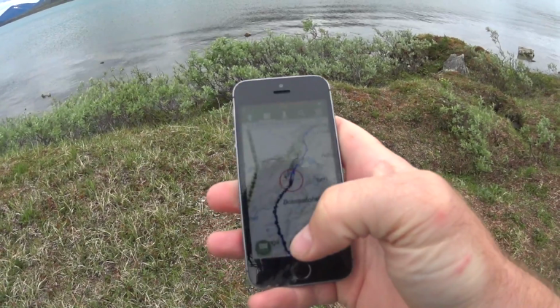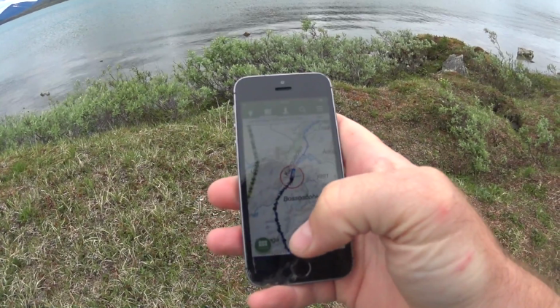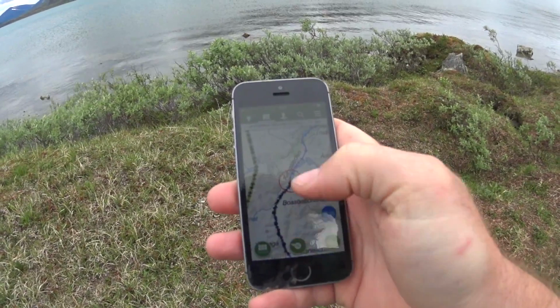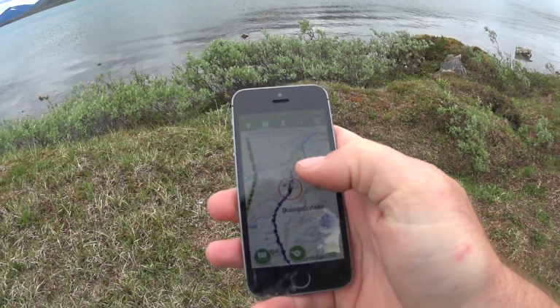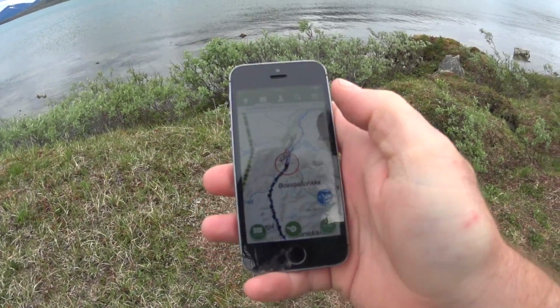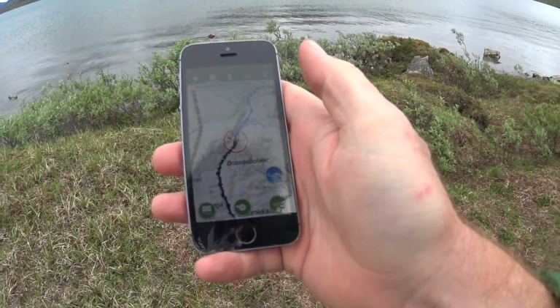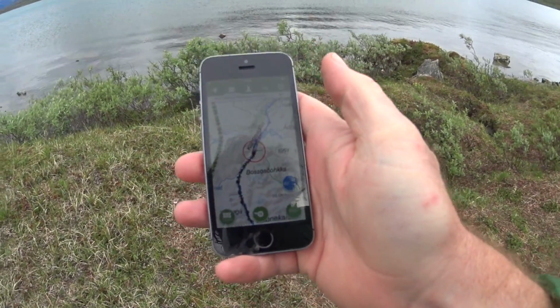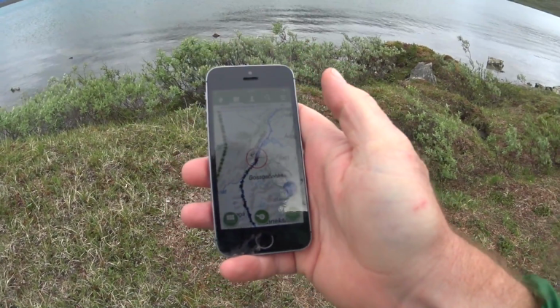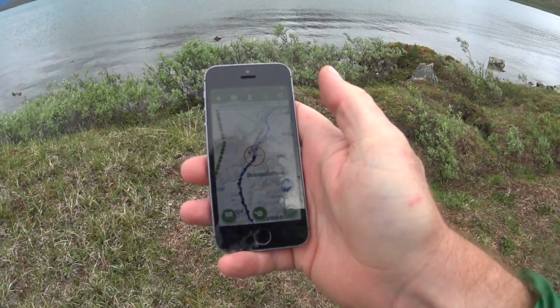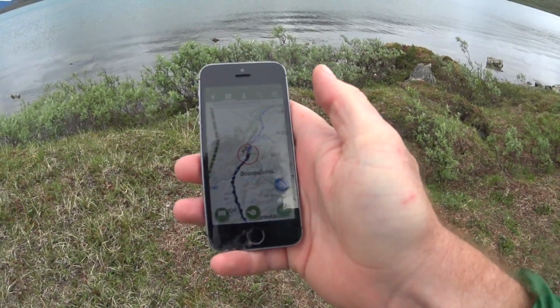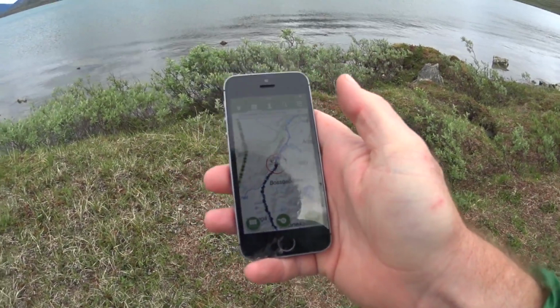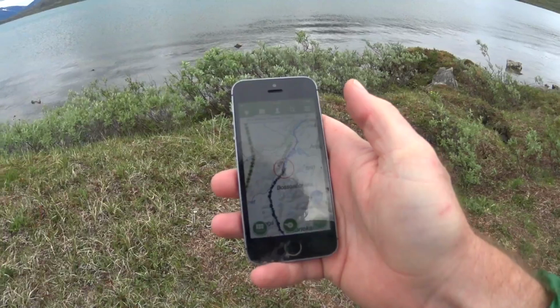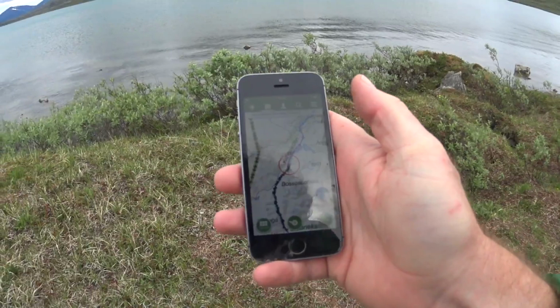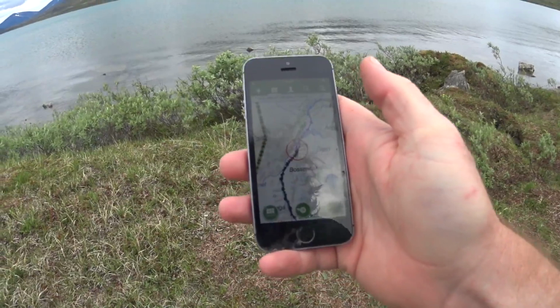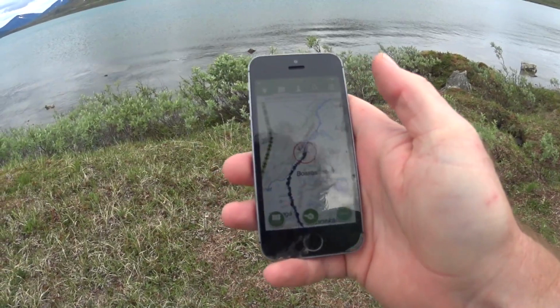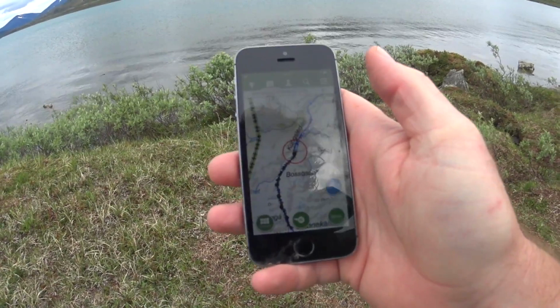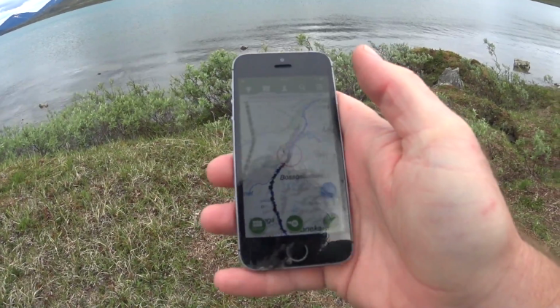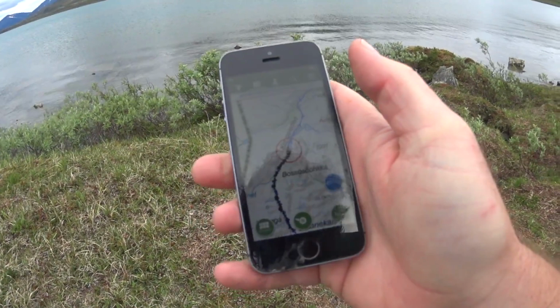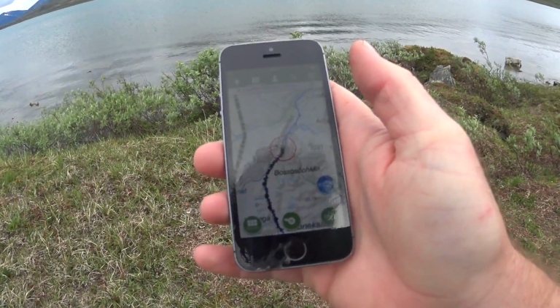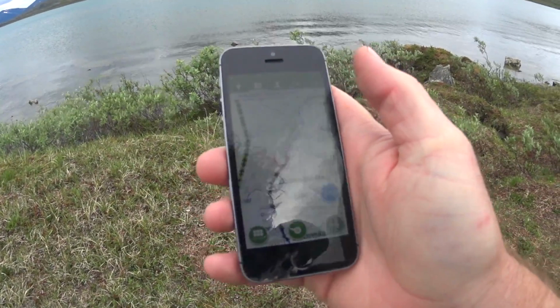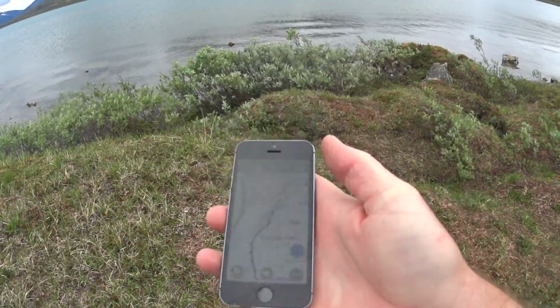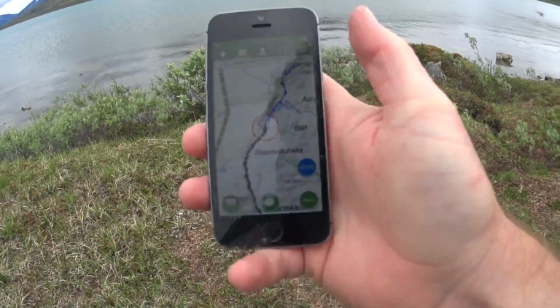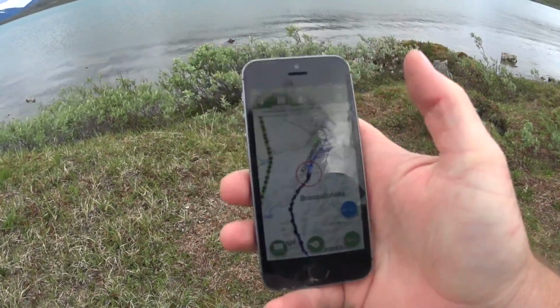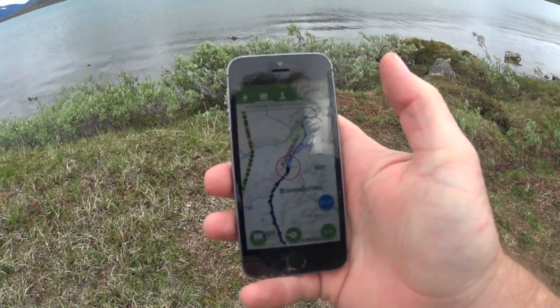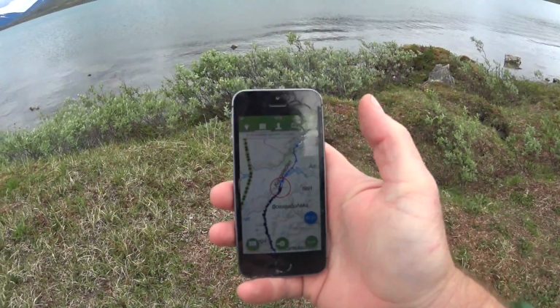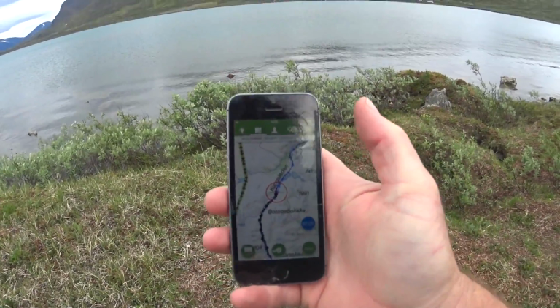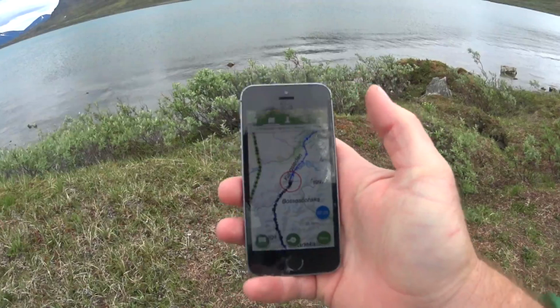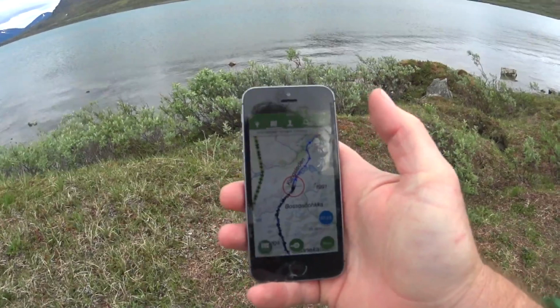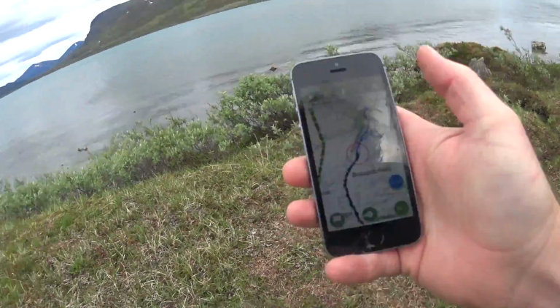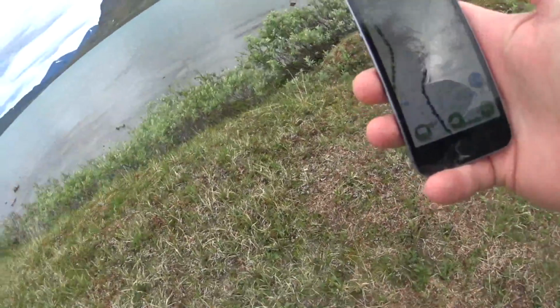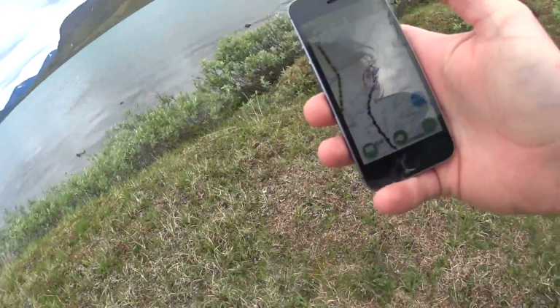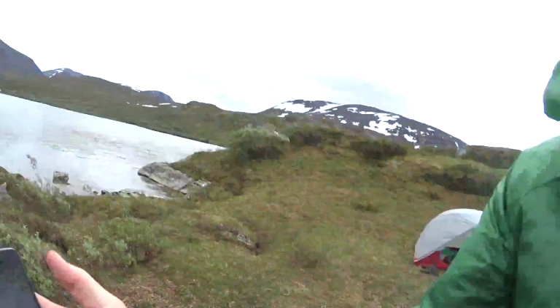So for everybody who says you can't have GPS tracking while in airplane mode on an iPhone 5 — well, now you've seen that it really does work.